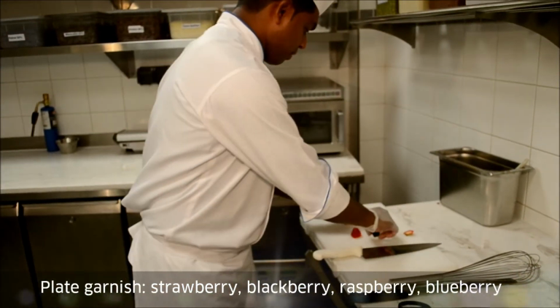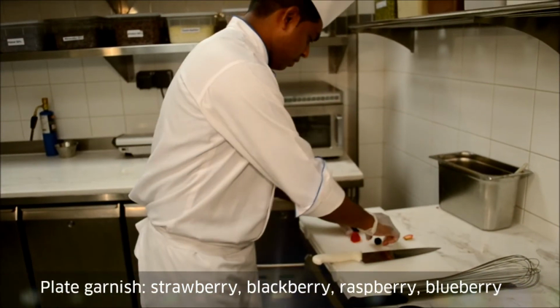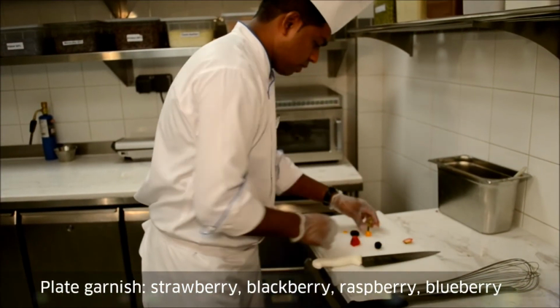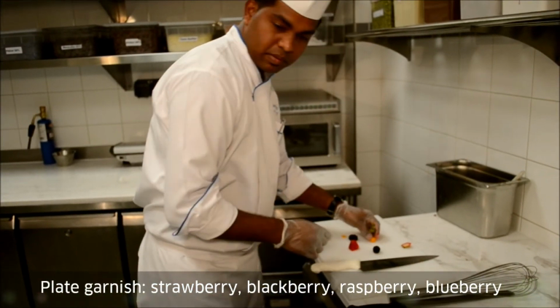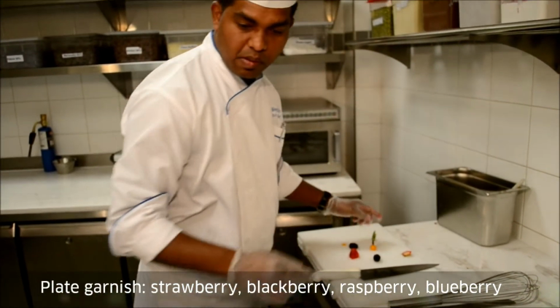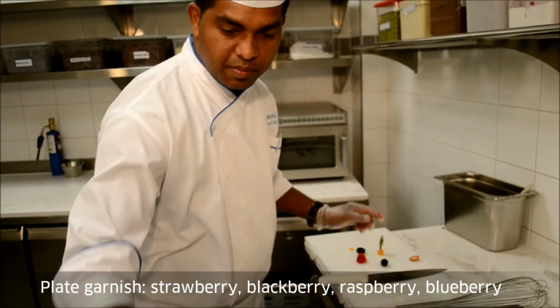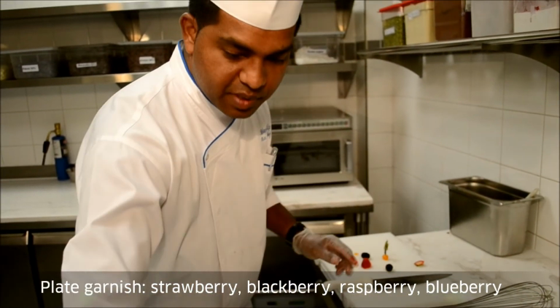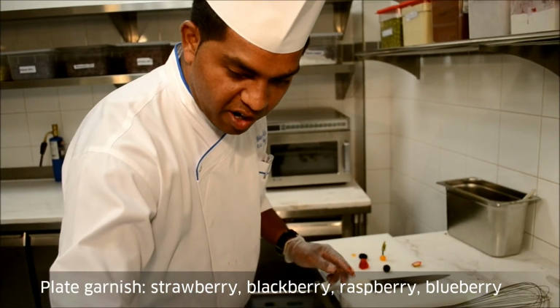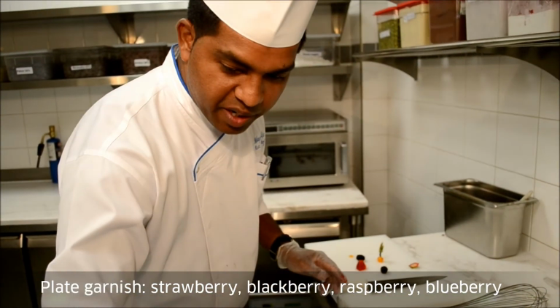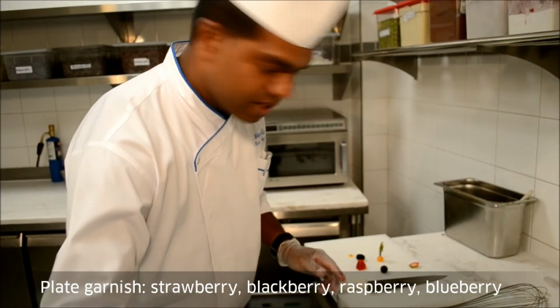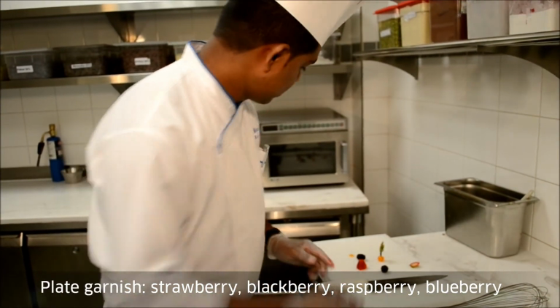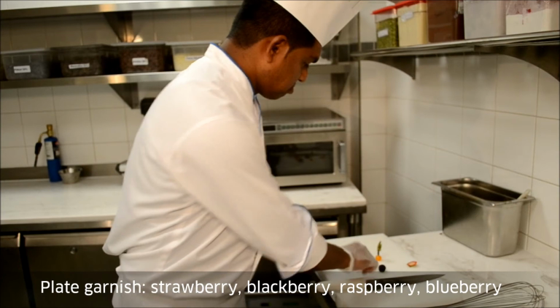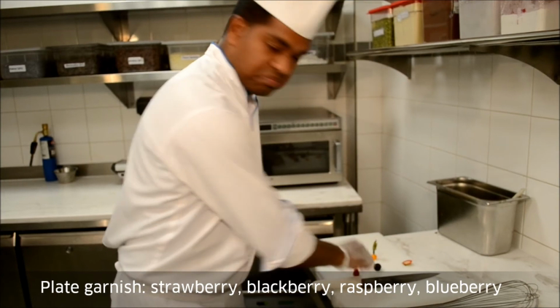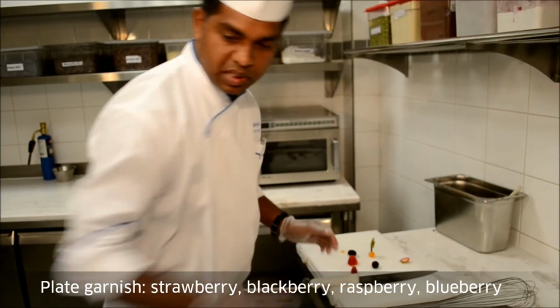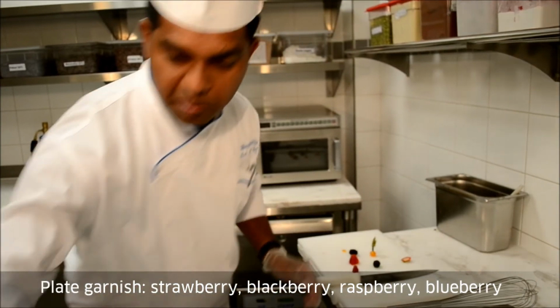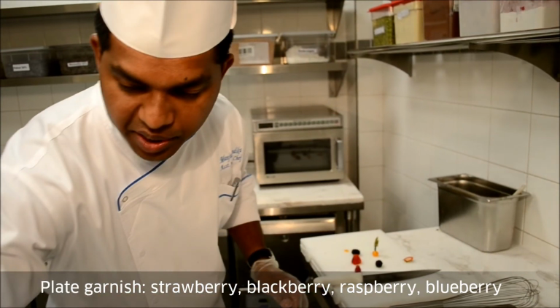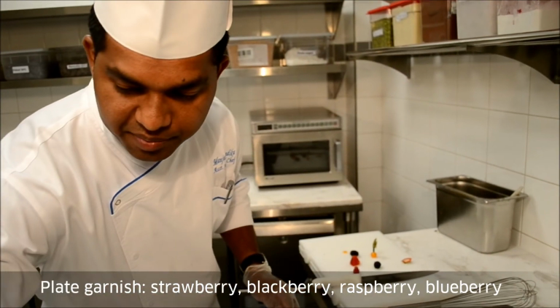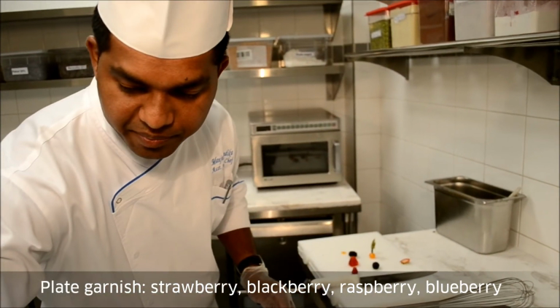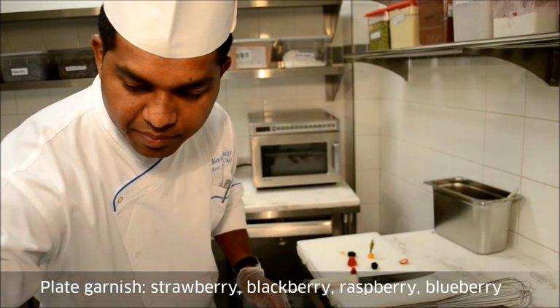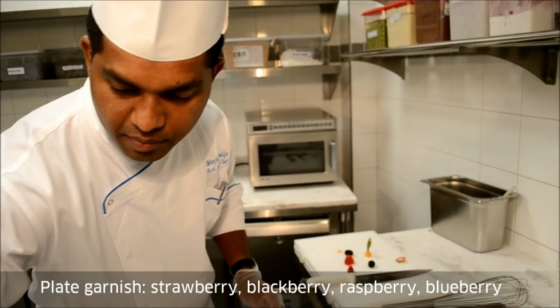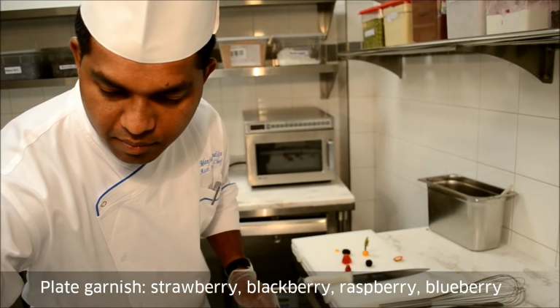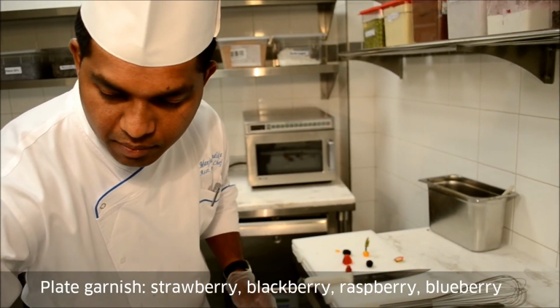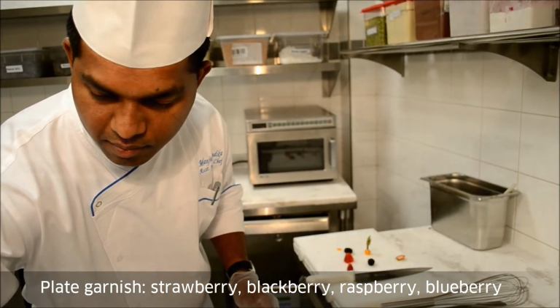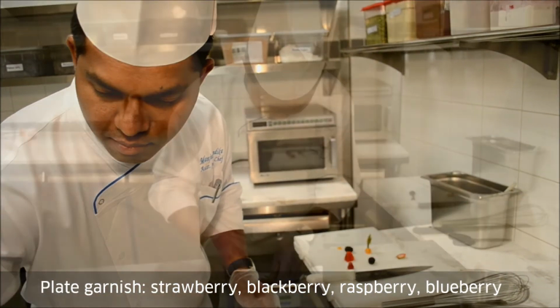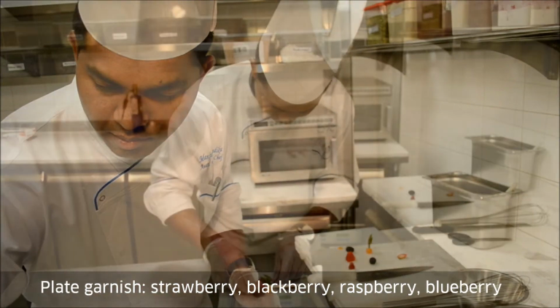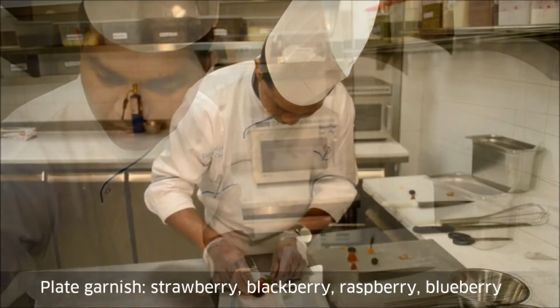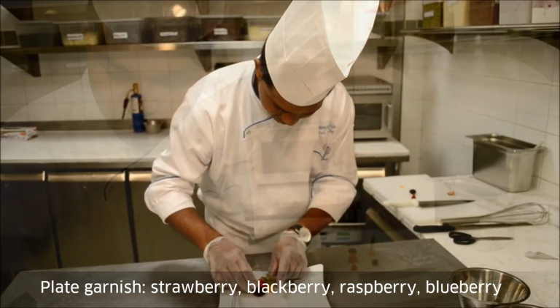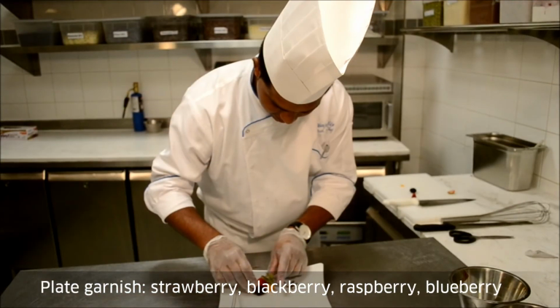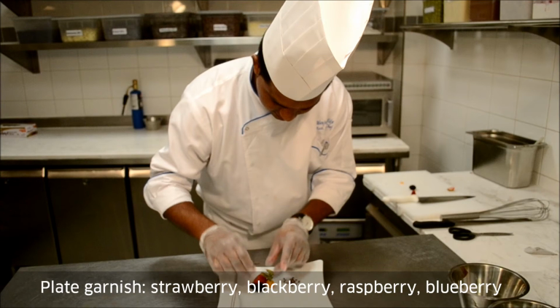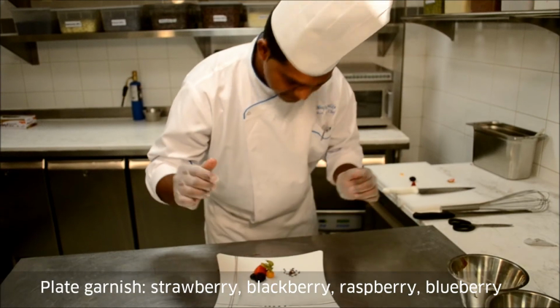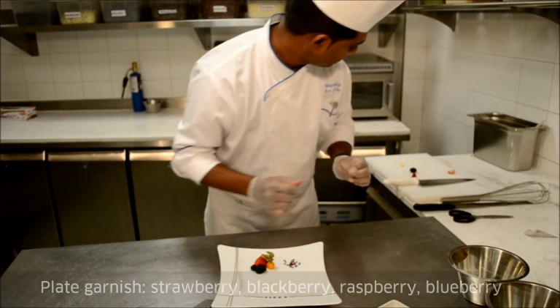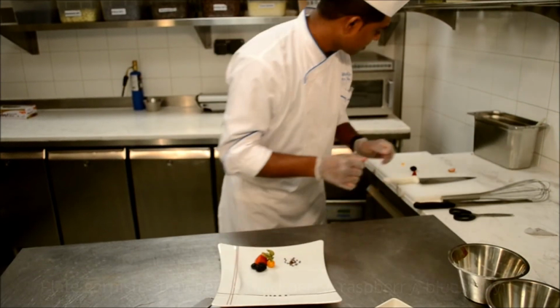For the garnish plate I have blackberry, strawberry, and blueberry. I am also going to use cooking chocolate for it.